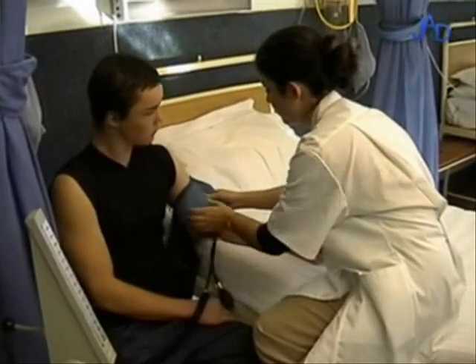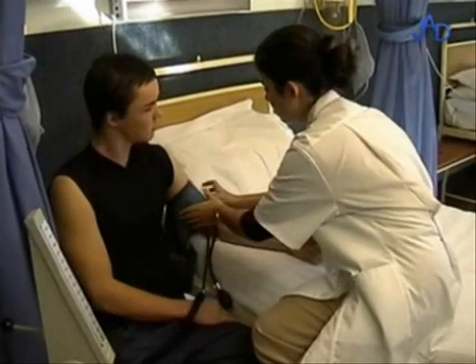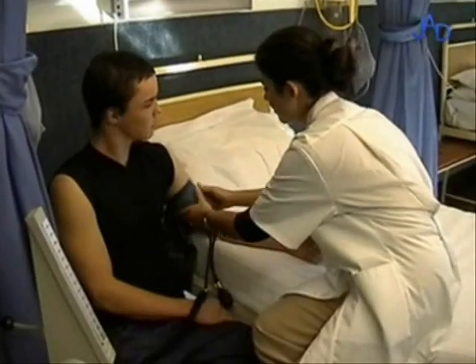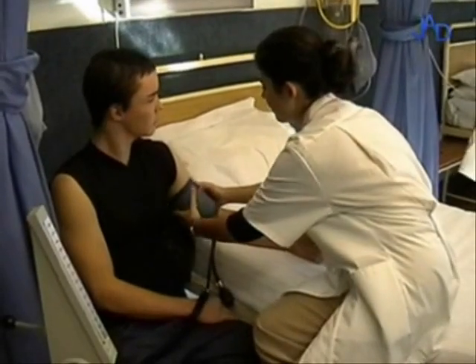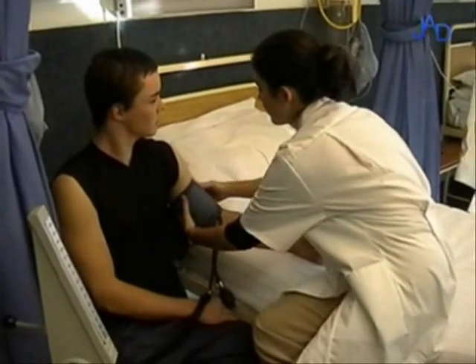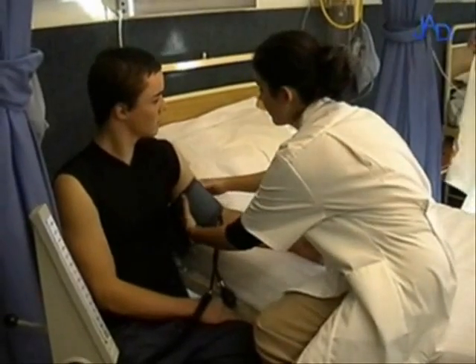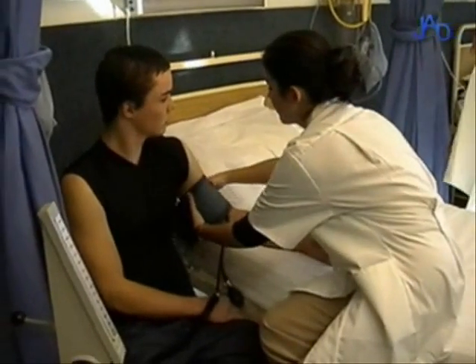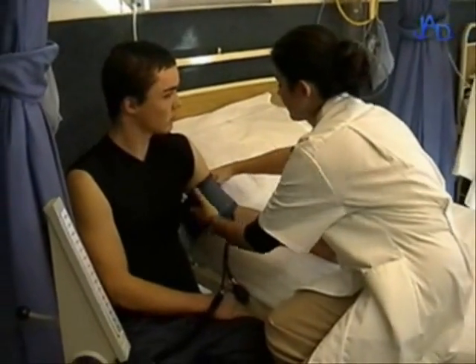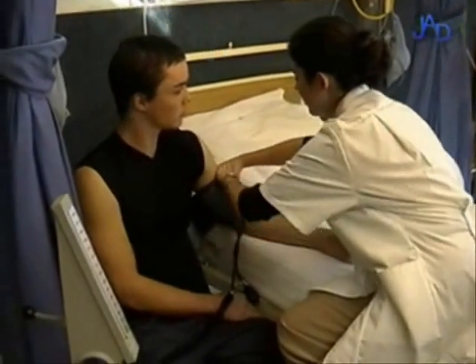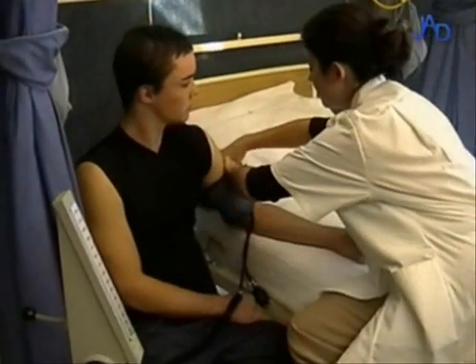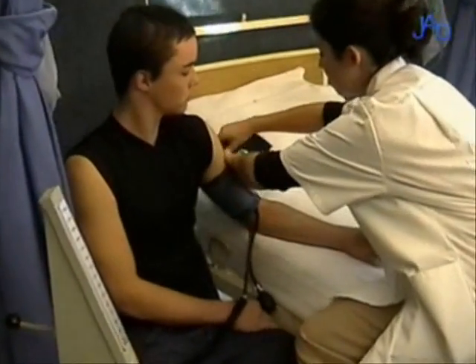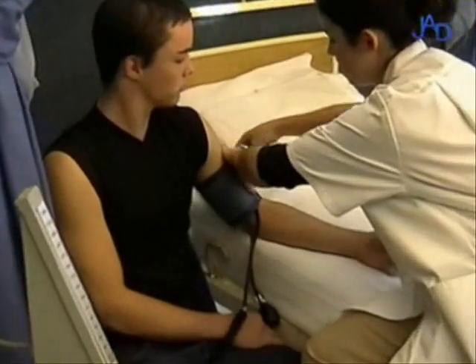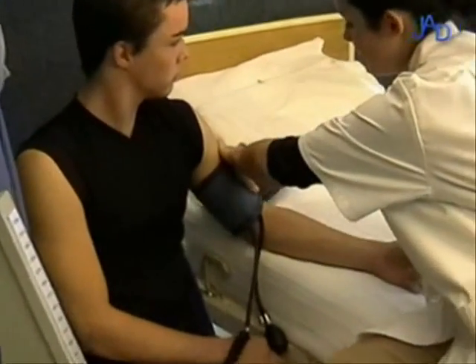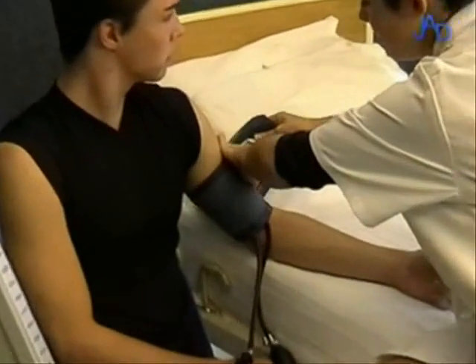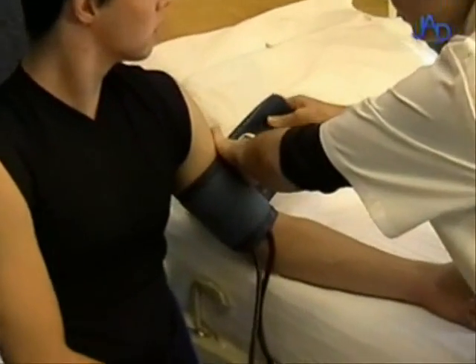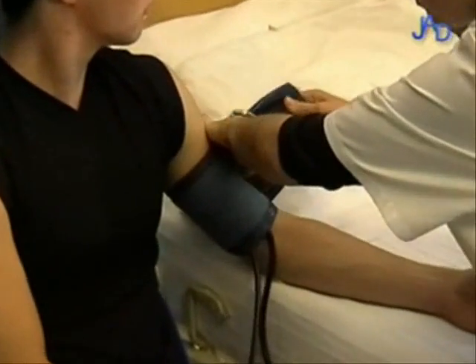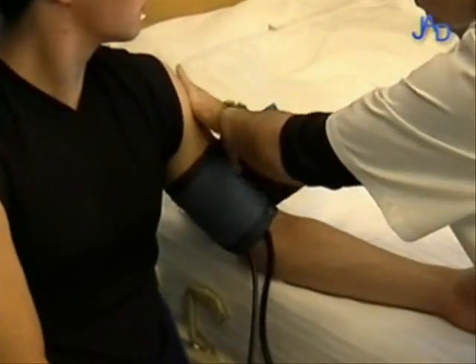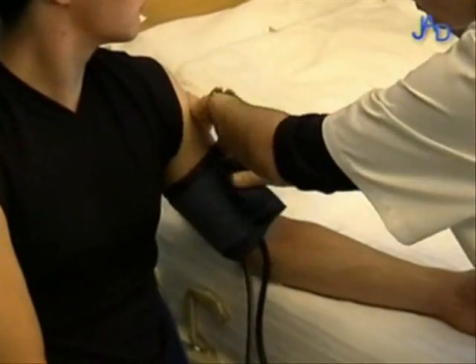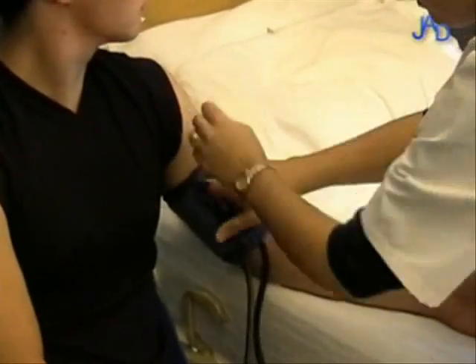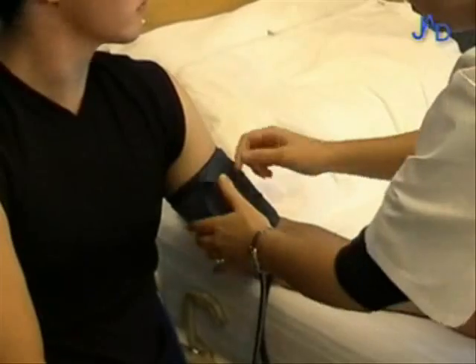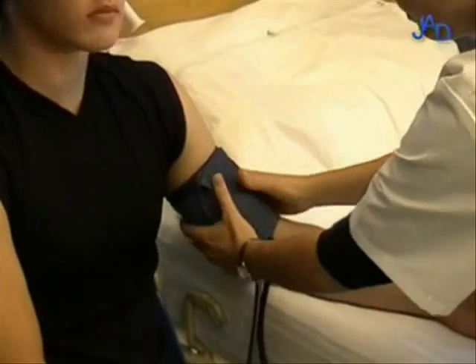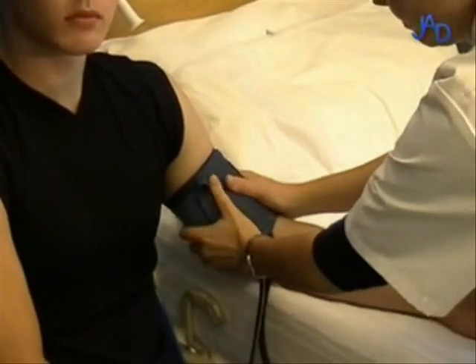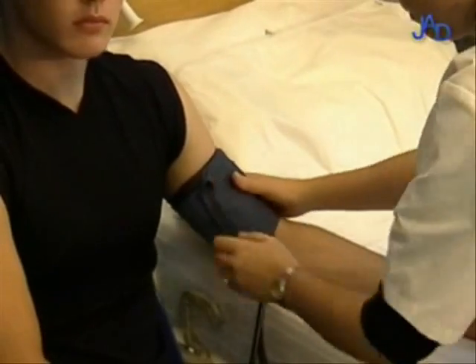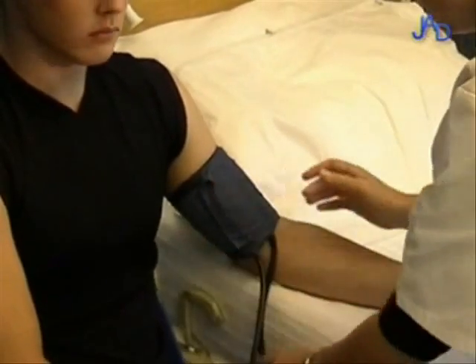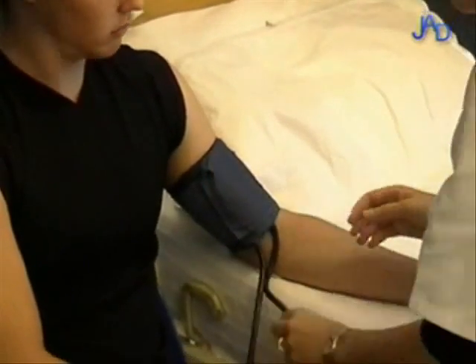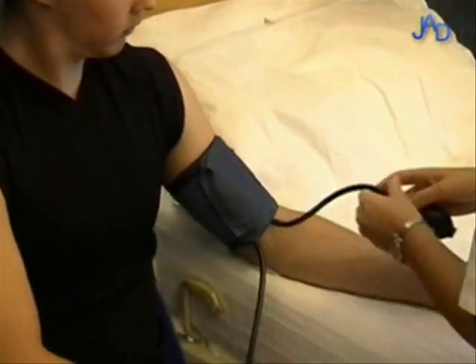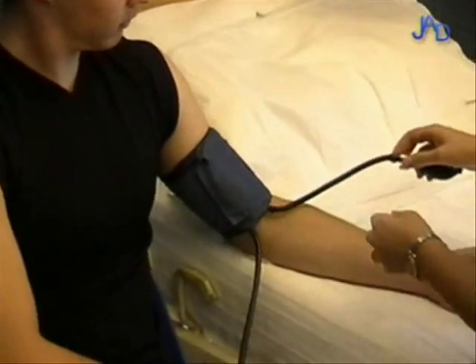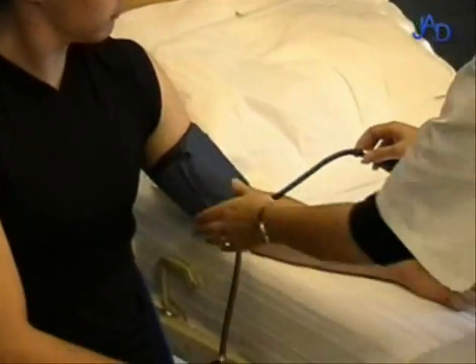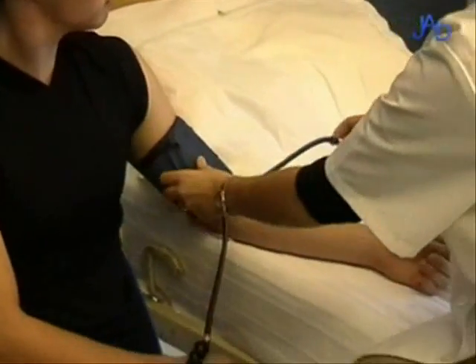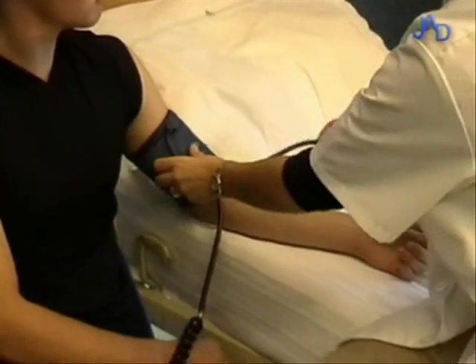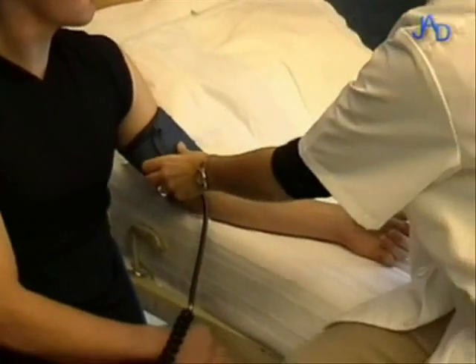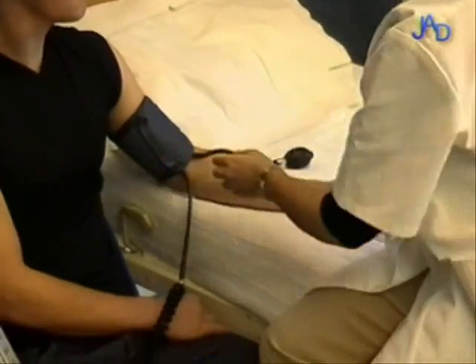Ensure that the cuff is empty of all air before applying it to the arm. The patient must be relaxed and the arm held at the level of the heart.